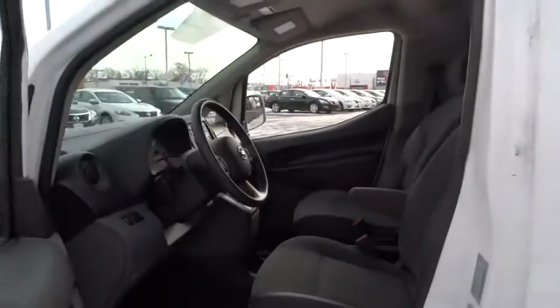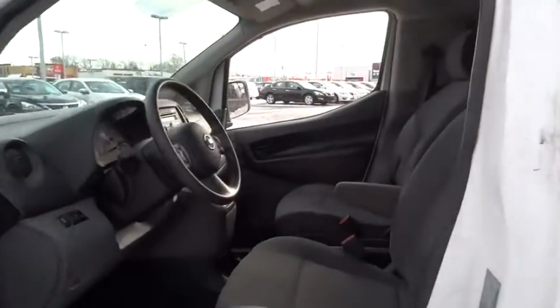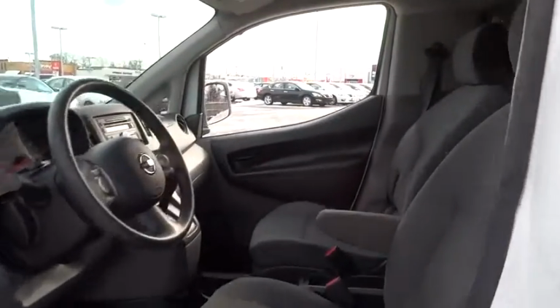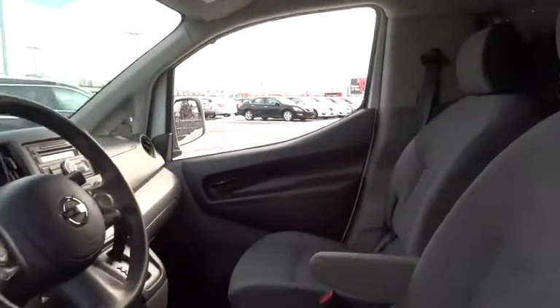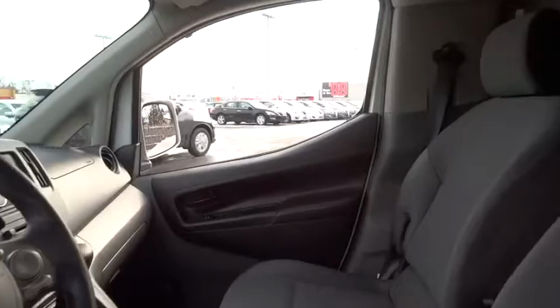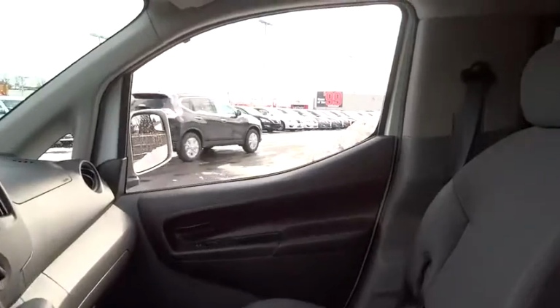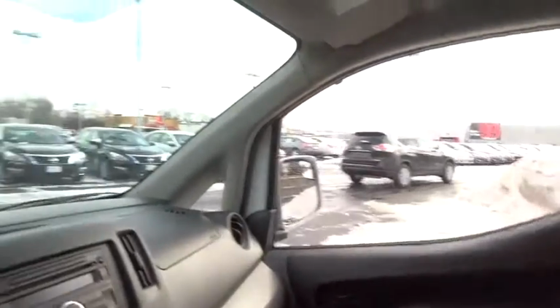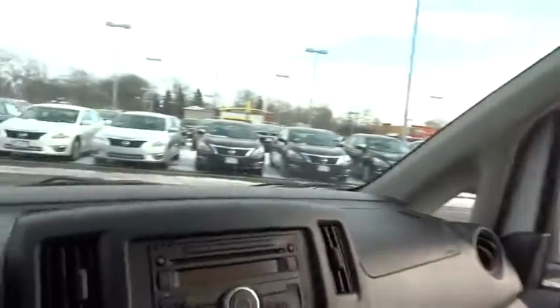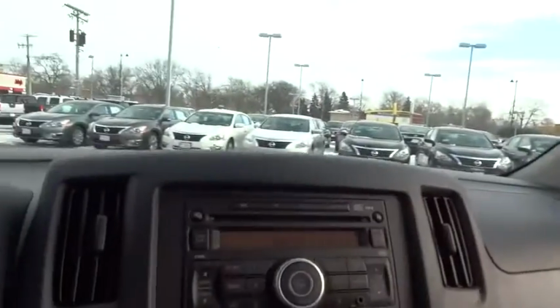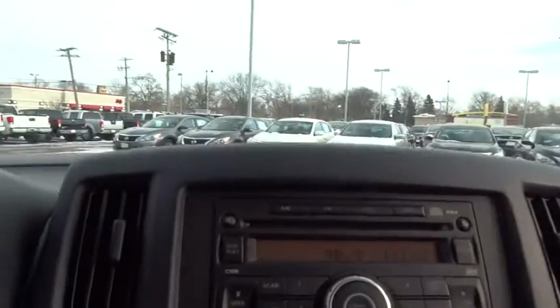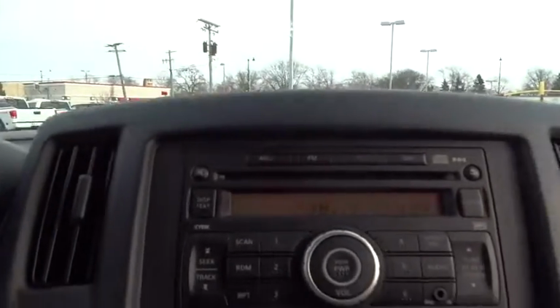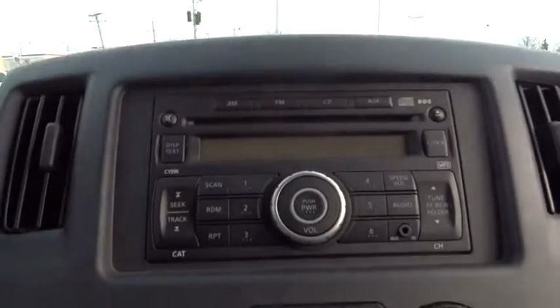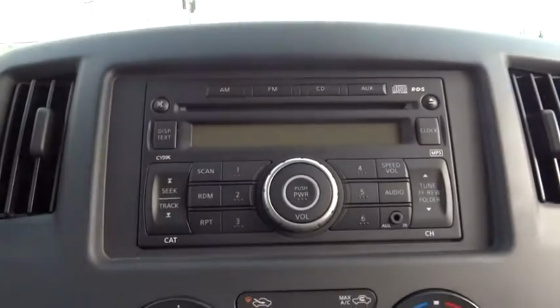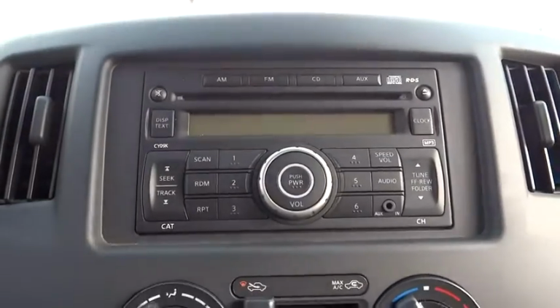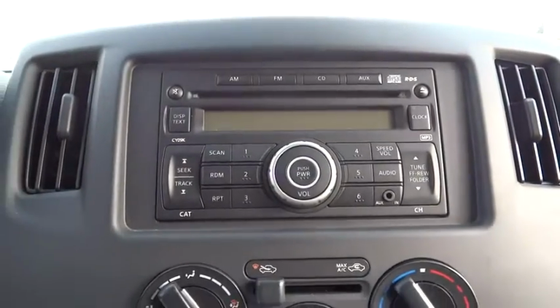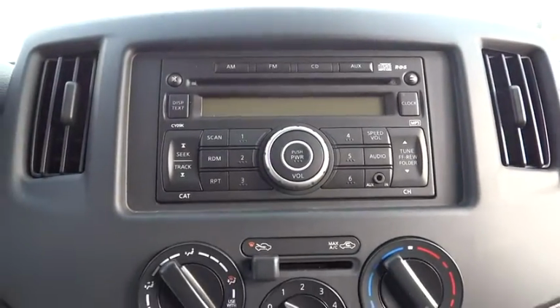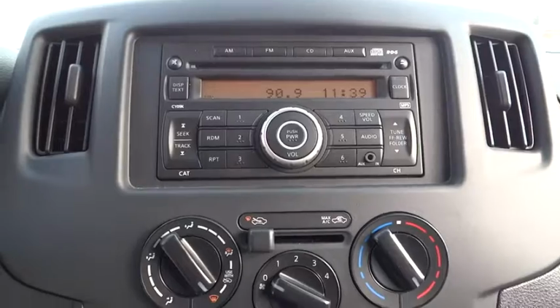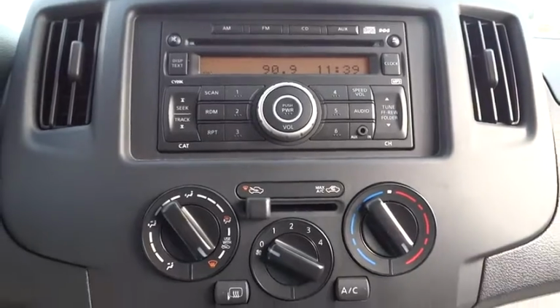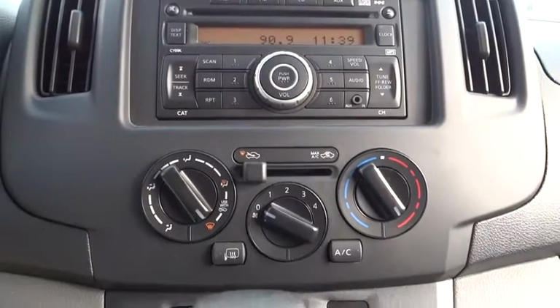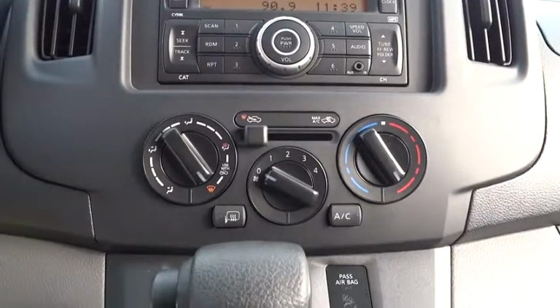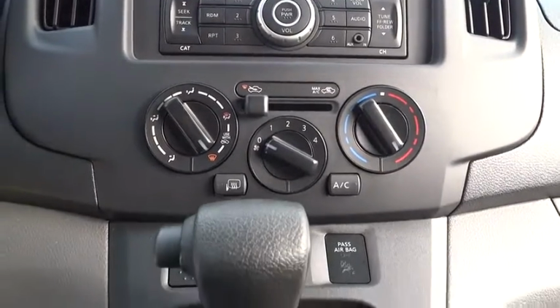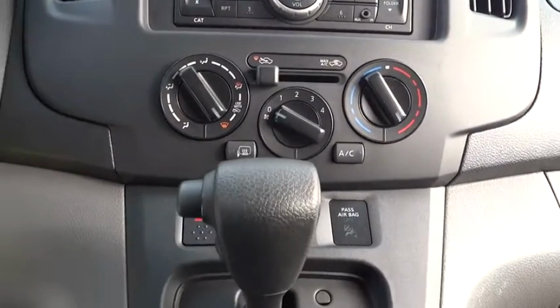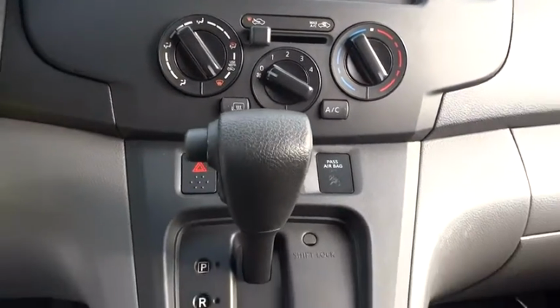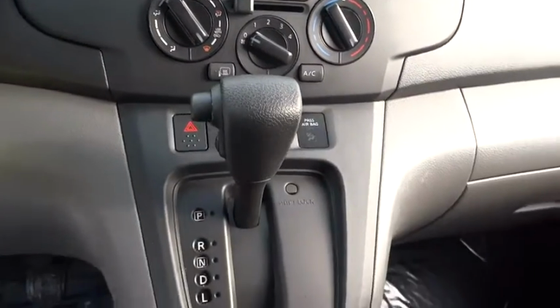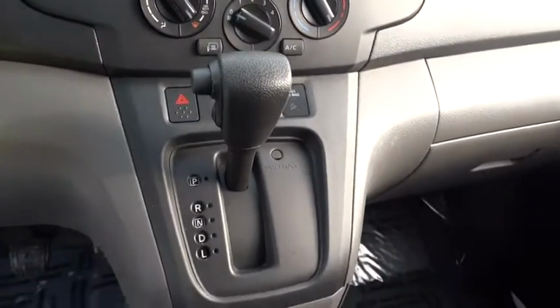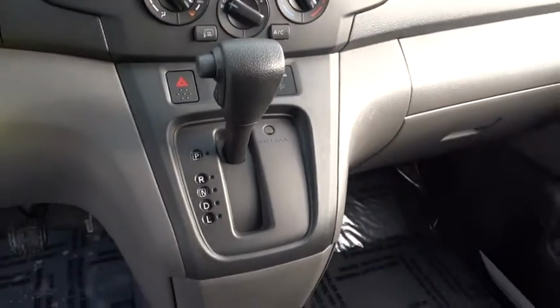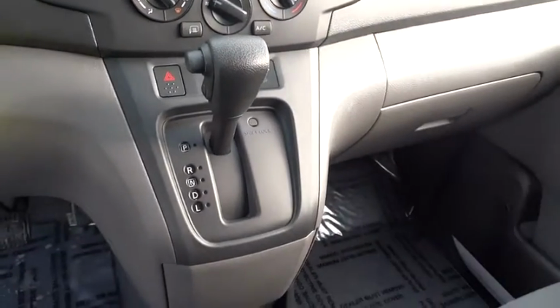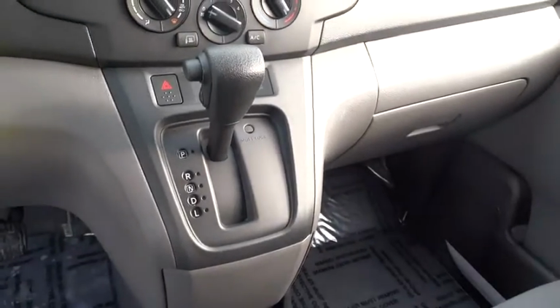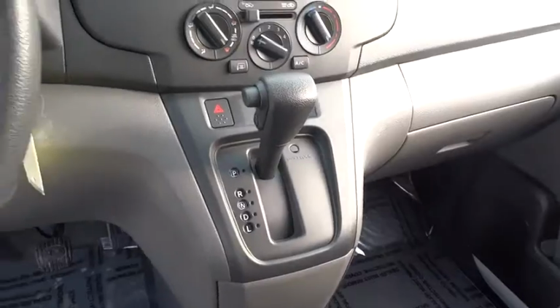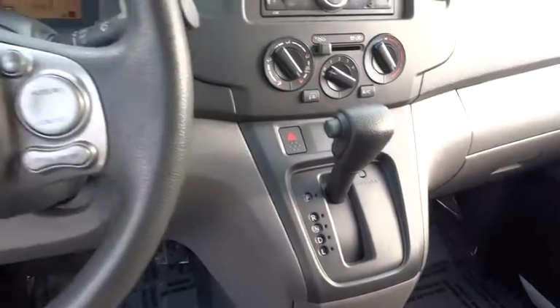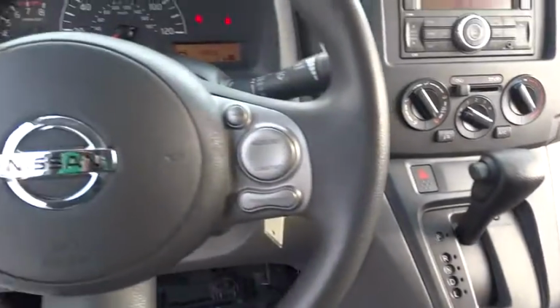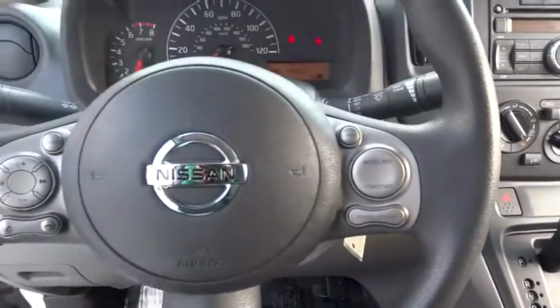Power door locks, trip computer, power windows, passenger airbag, intermittent wipers, daytime running lights, fourth passenger door, auxiliary audio input. This beauty will make even your house keys jealous. Drive it today.